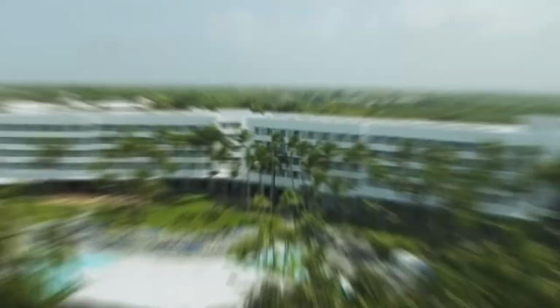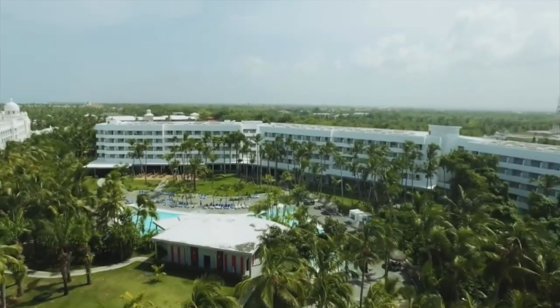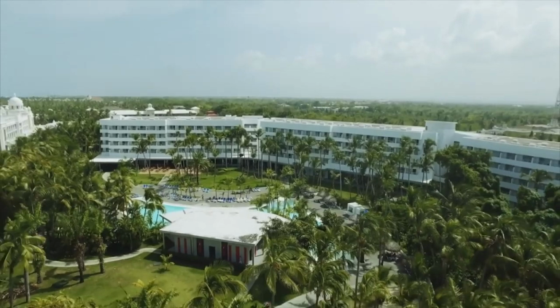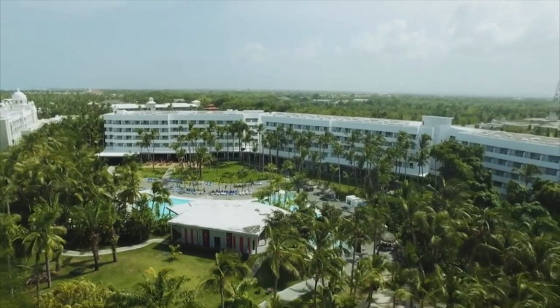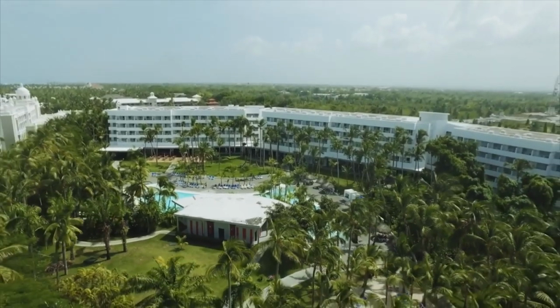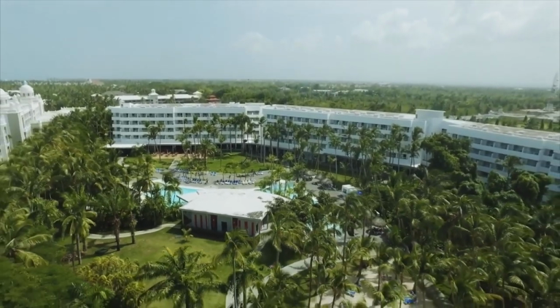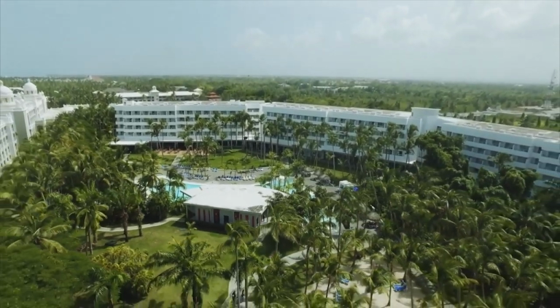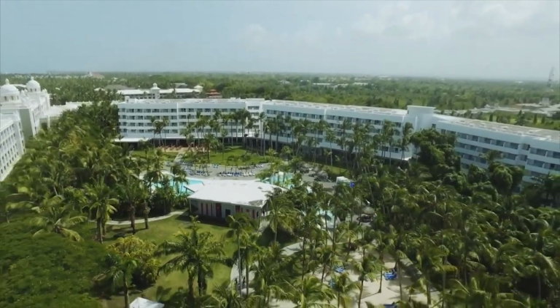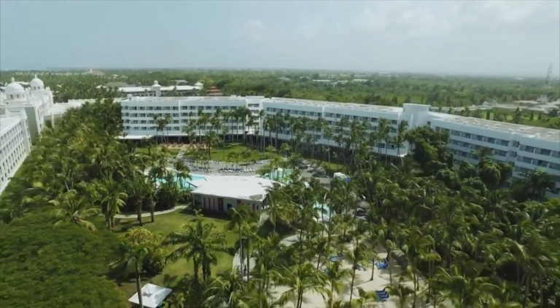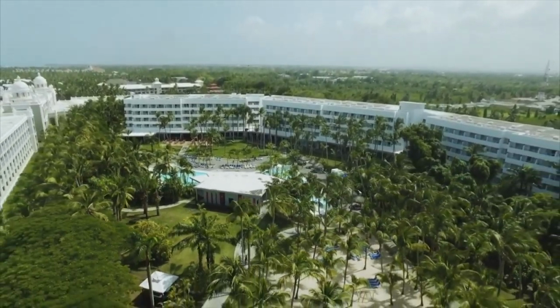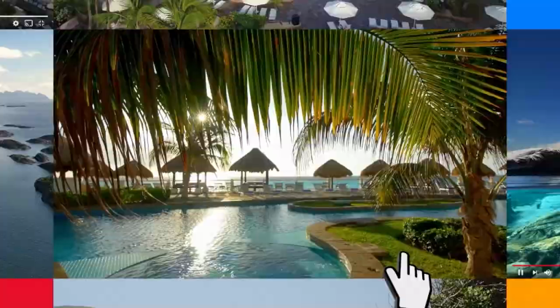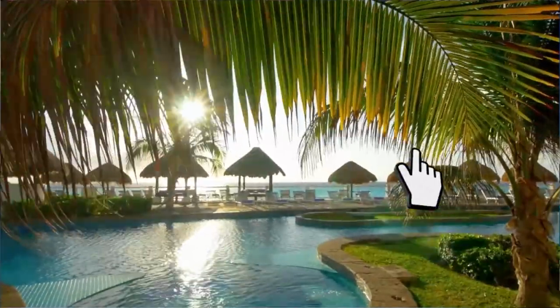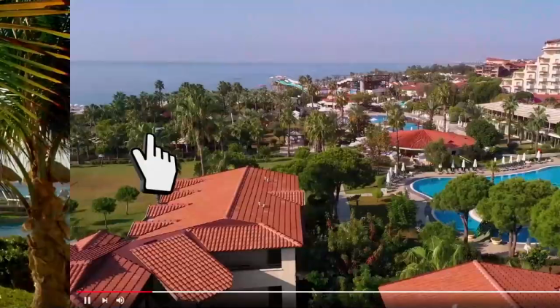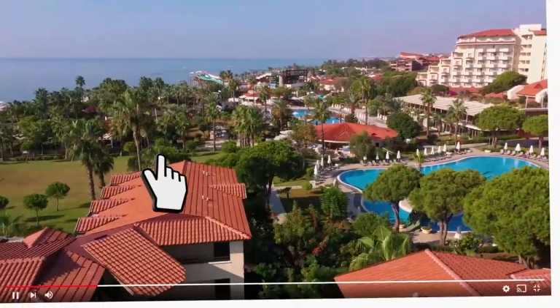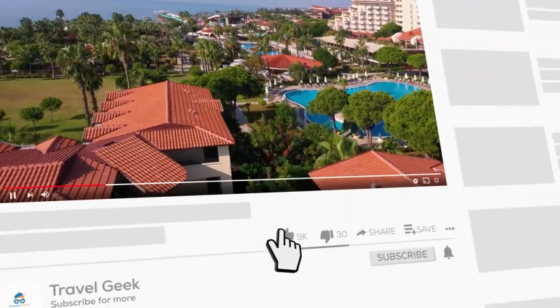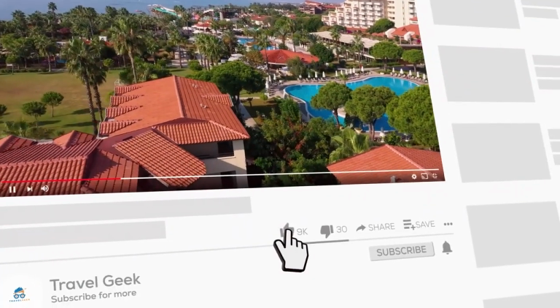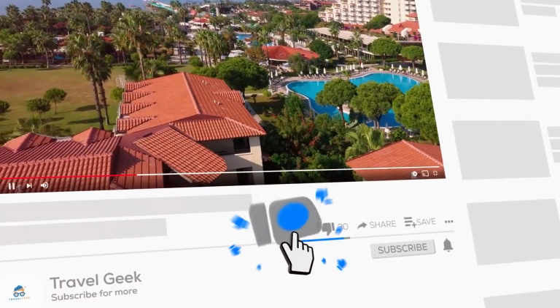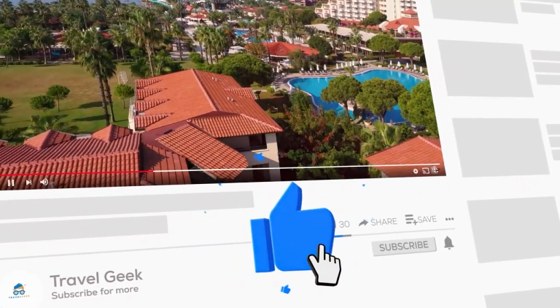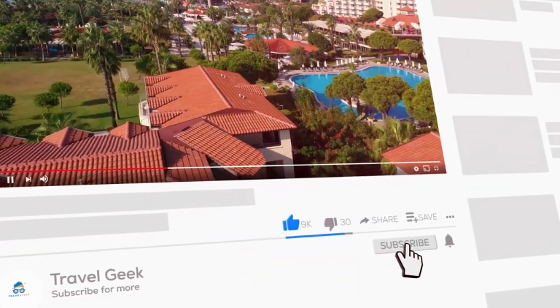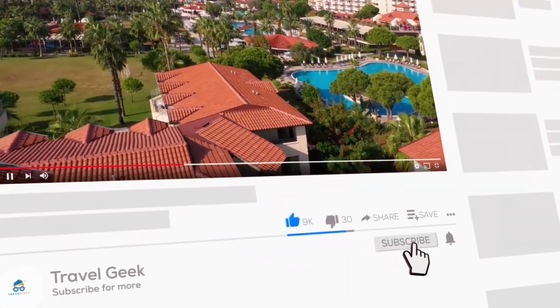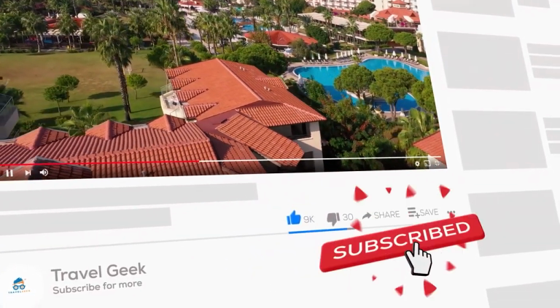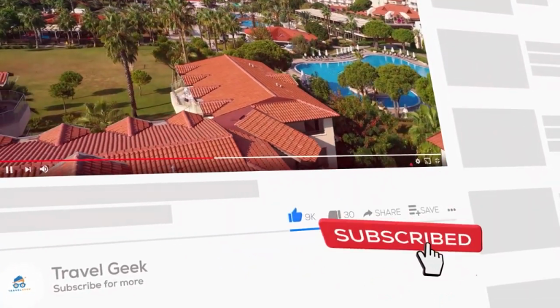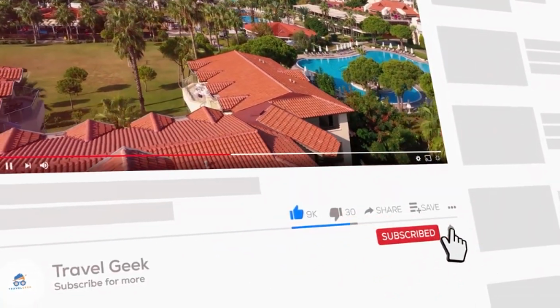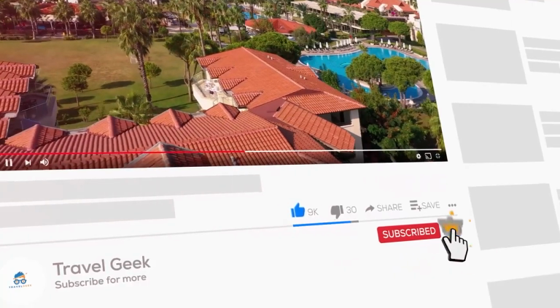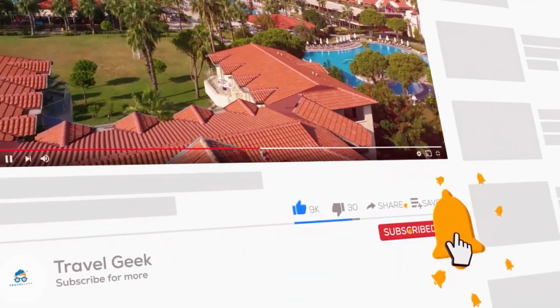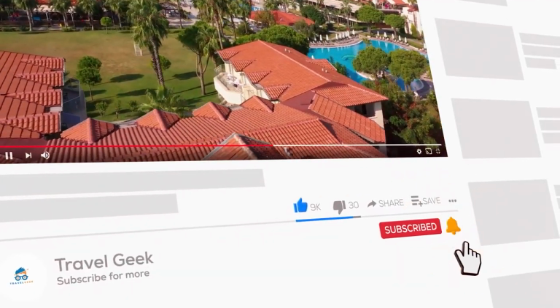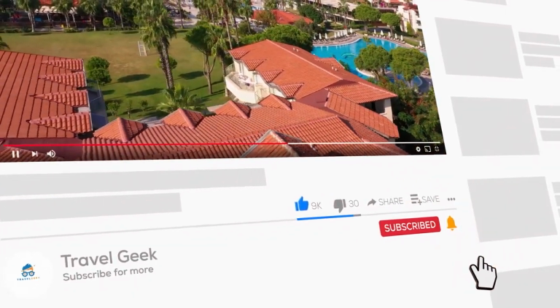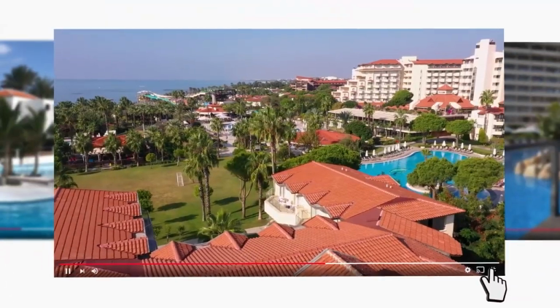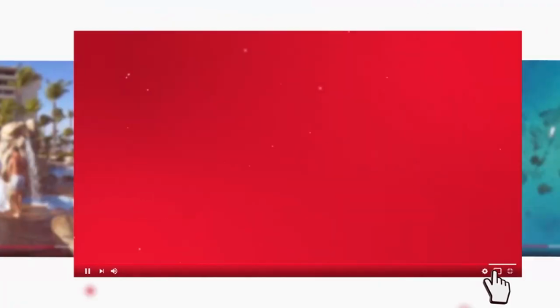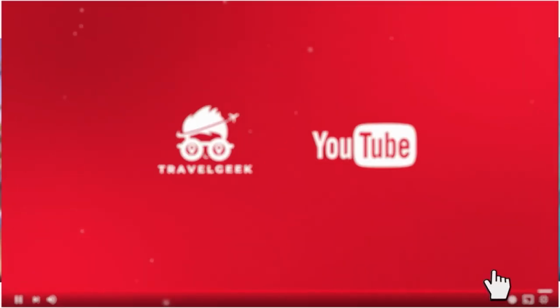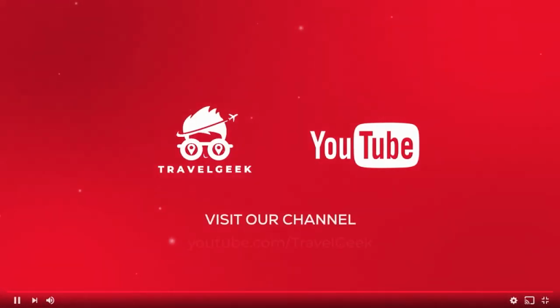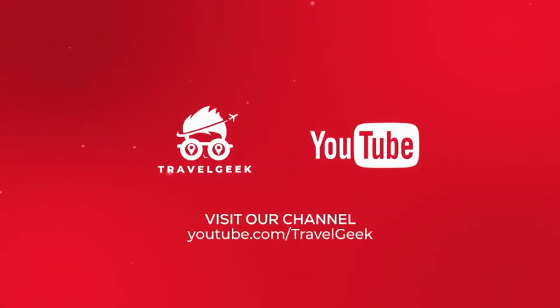Well, this is it for today. Hoping you are already planning a vacation to the Caribbean. Don't forget to subscribe to my channel Travel Geek and hit the bell icon to stay in touch with freshly brewed content about more travel recommendations and reviews. We'll catch you guys on the next one. Ciao!